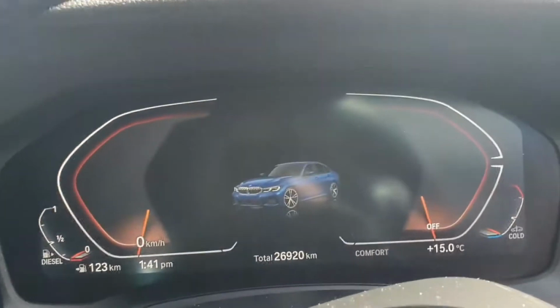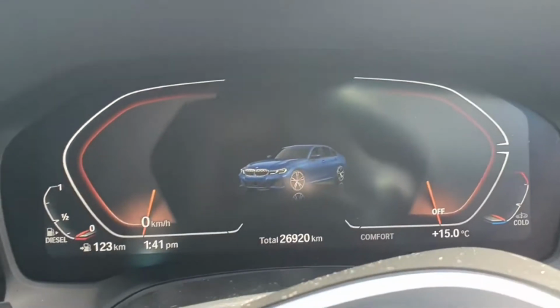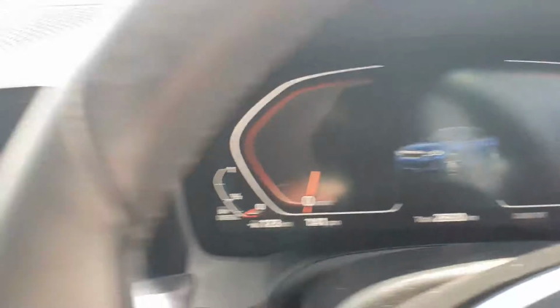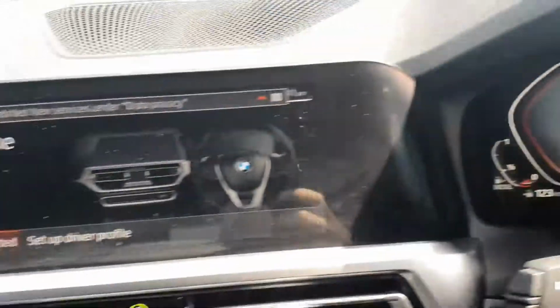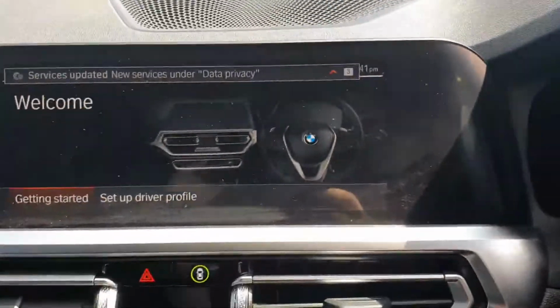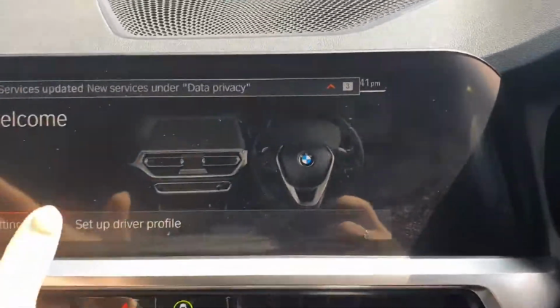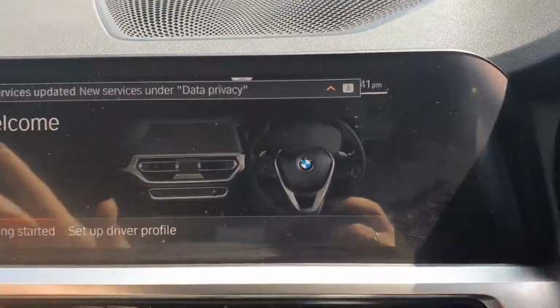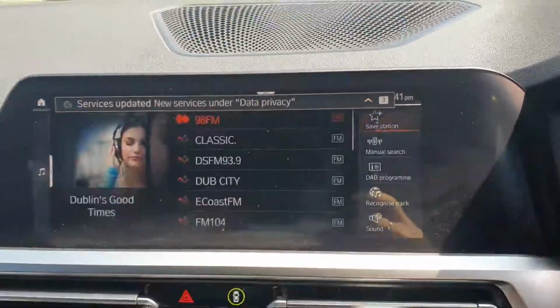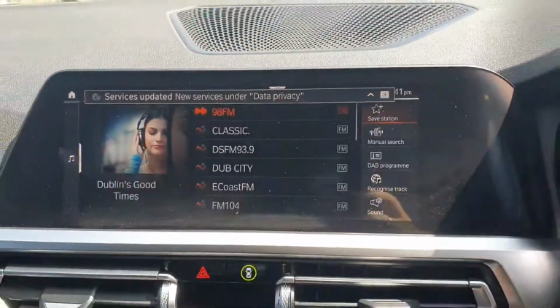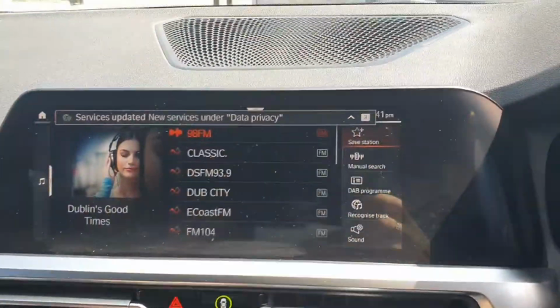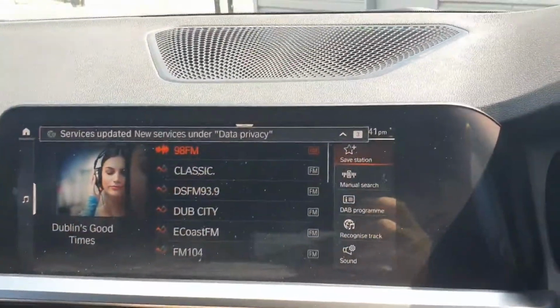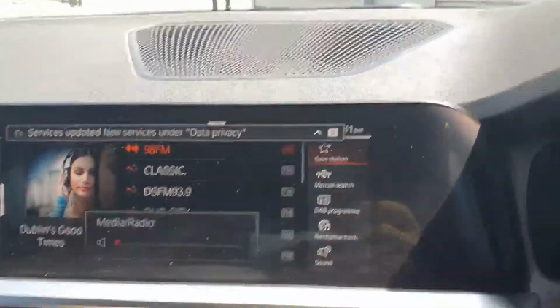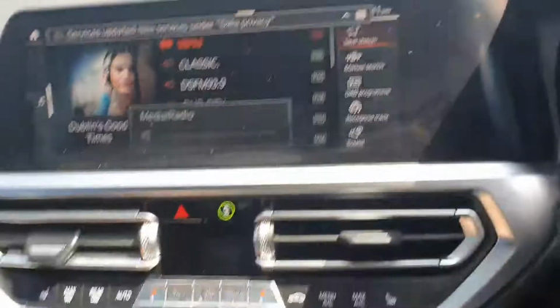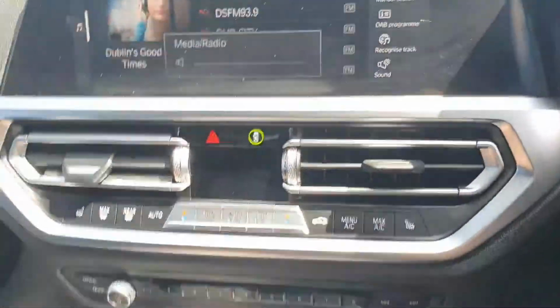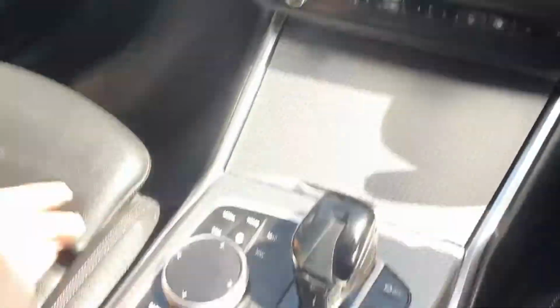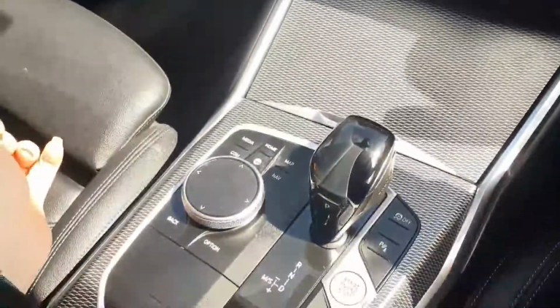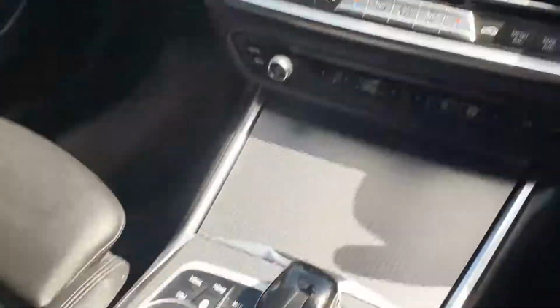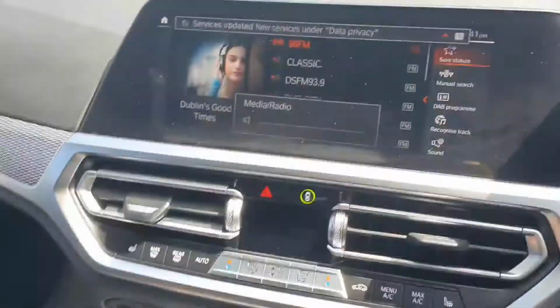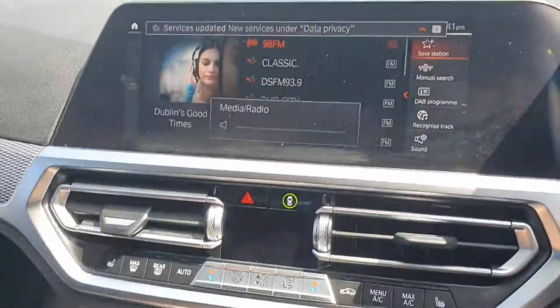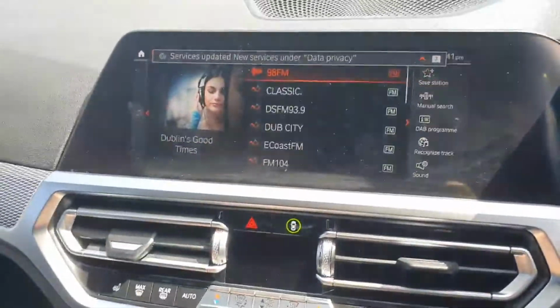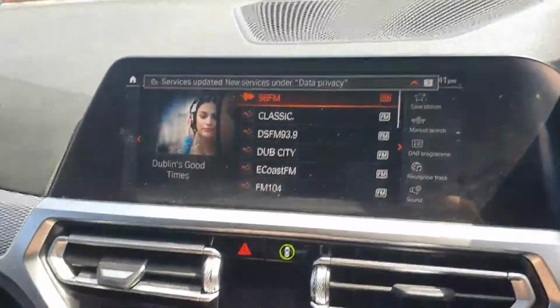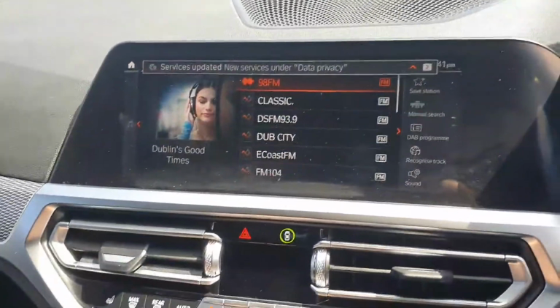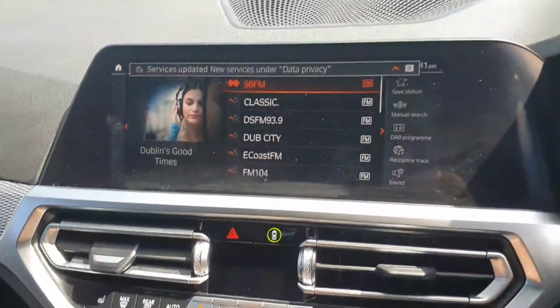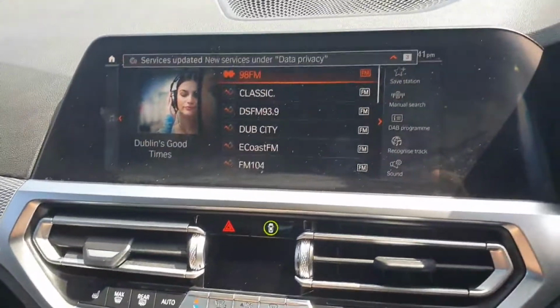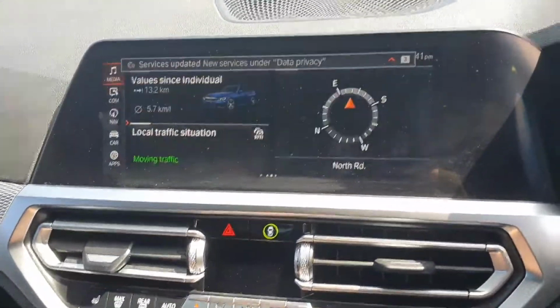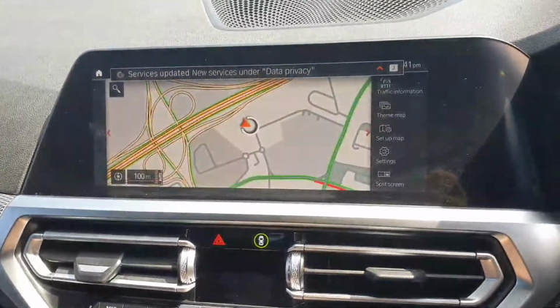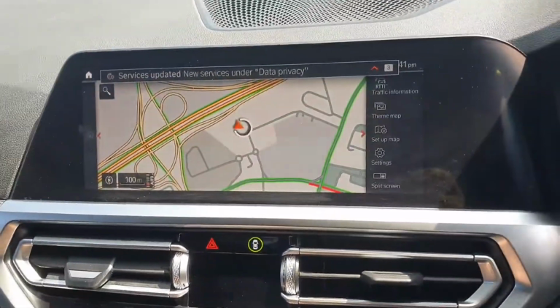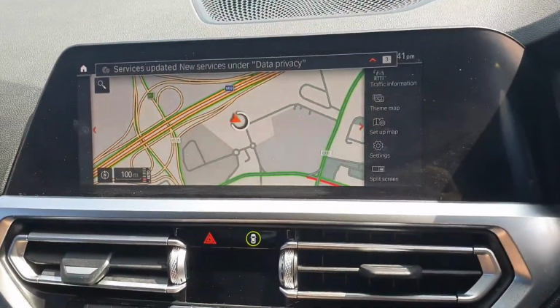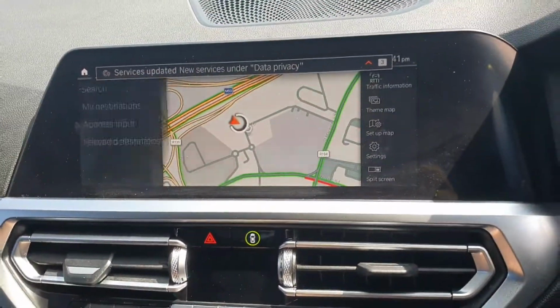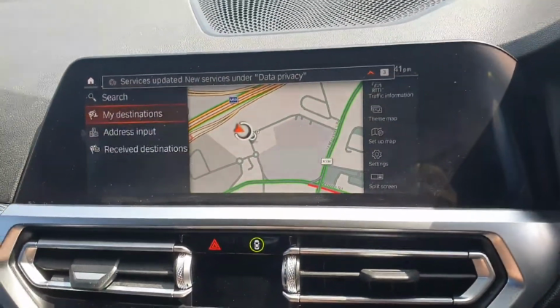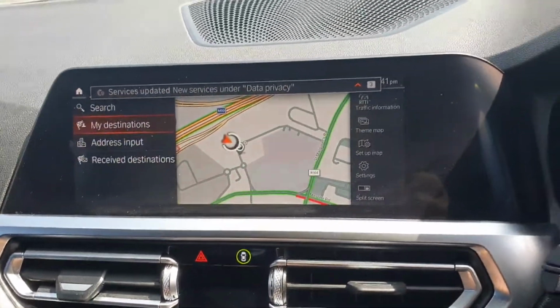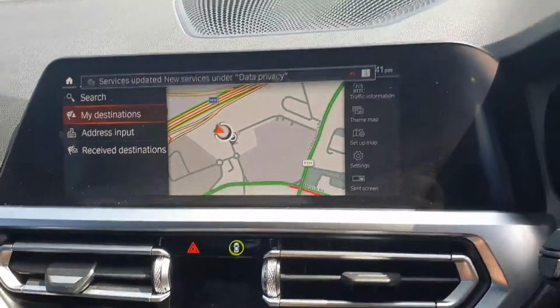Your cluster. Your iDrive, which is touch screen and can also be controlled through the toggle down here. Your media controls, your maps, and sat-nav navigation.